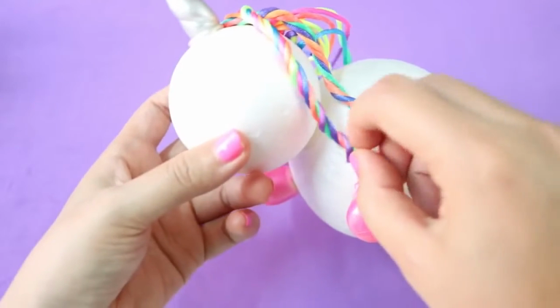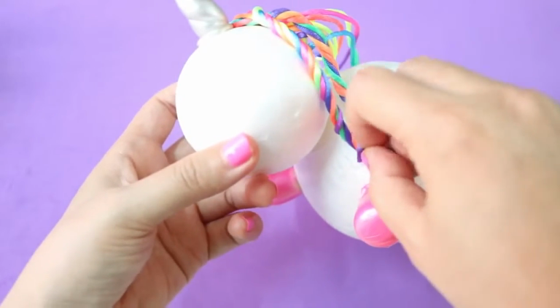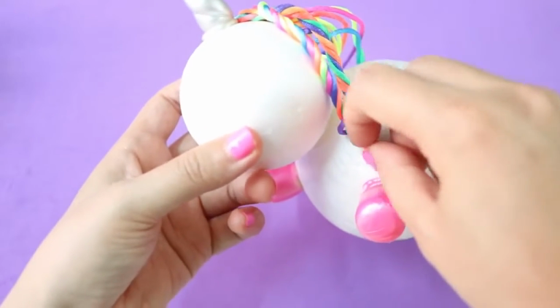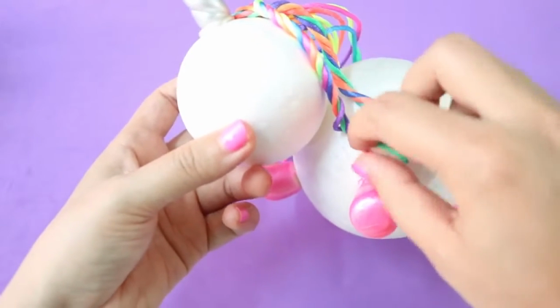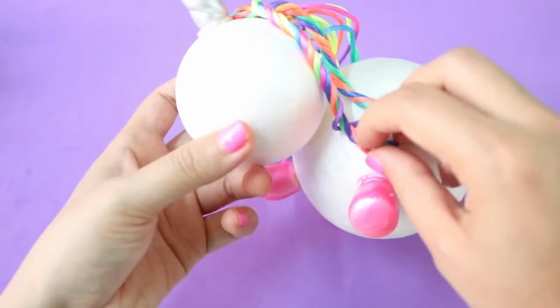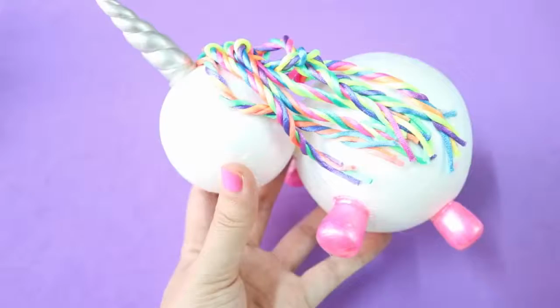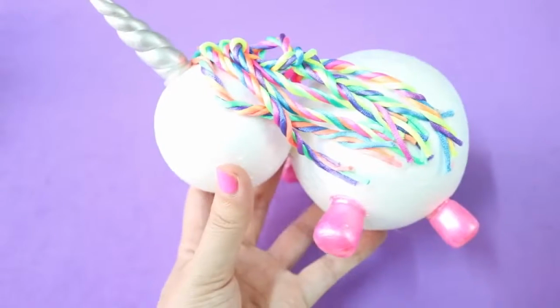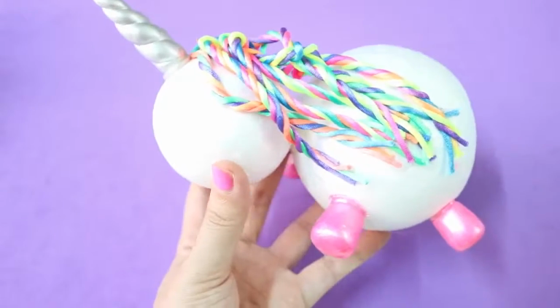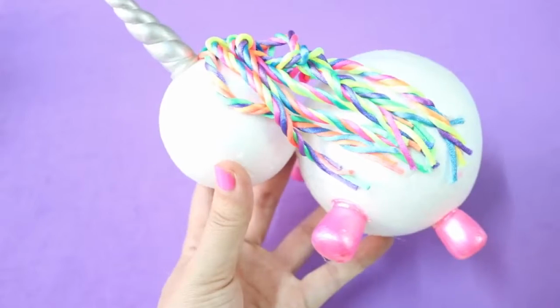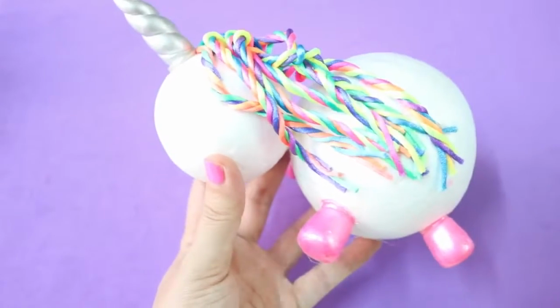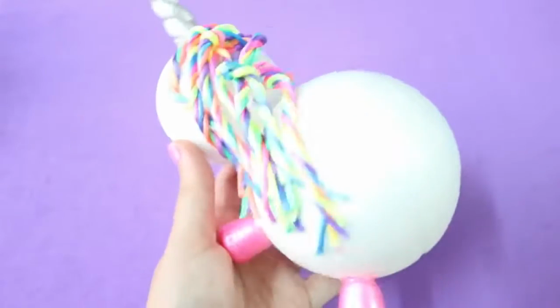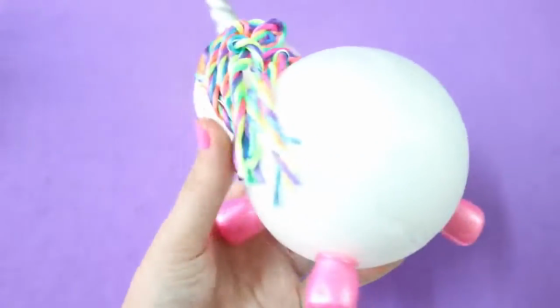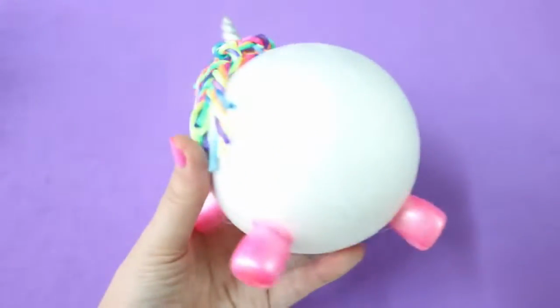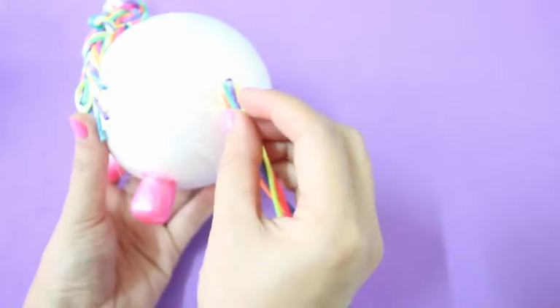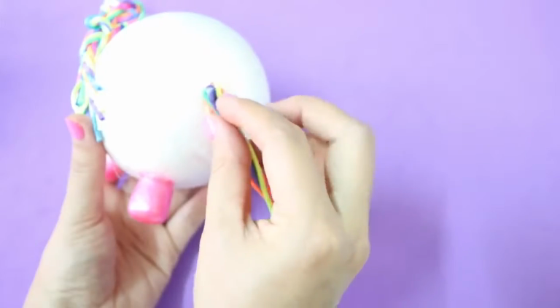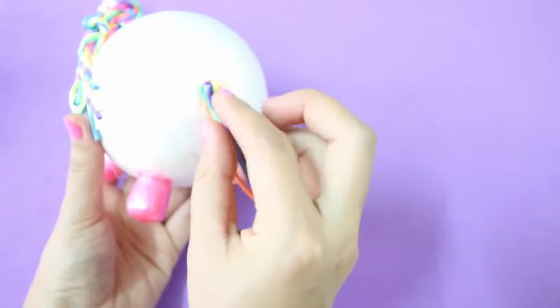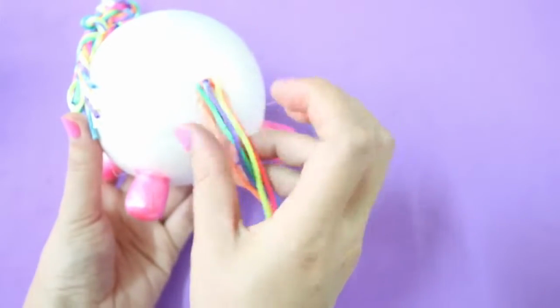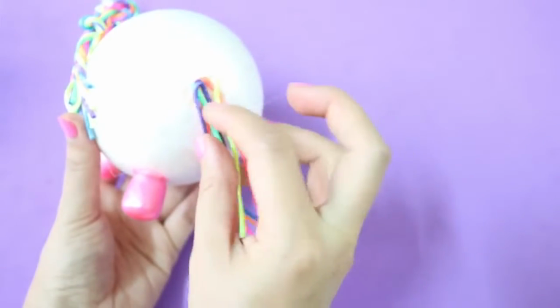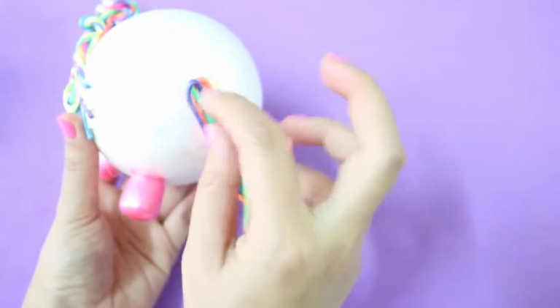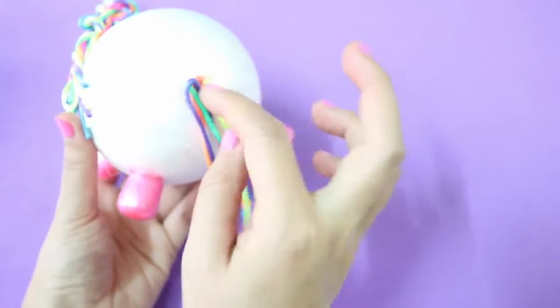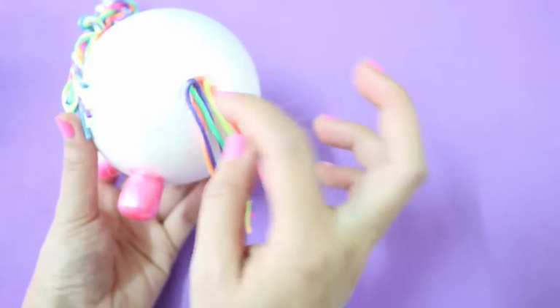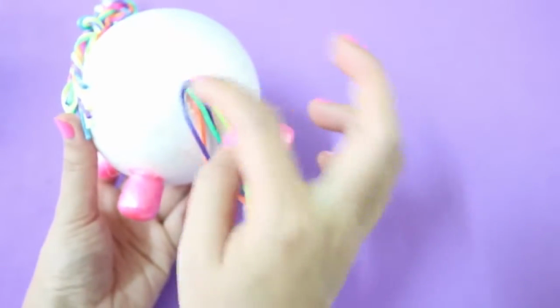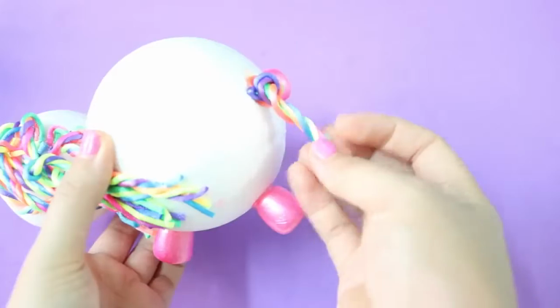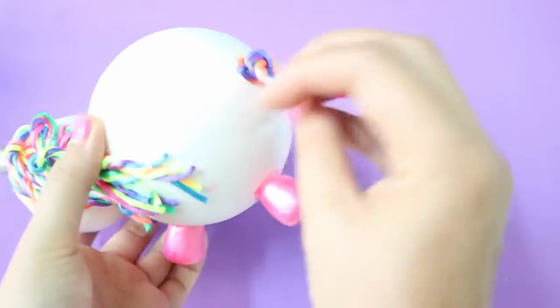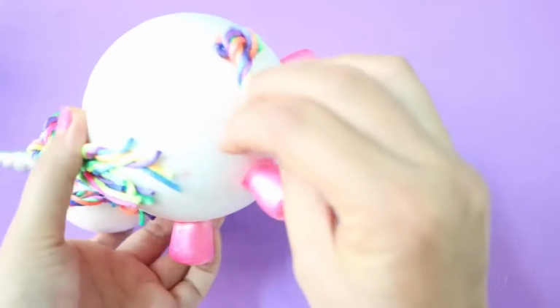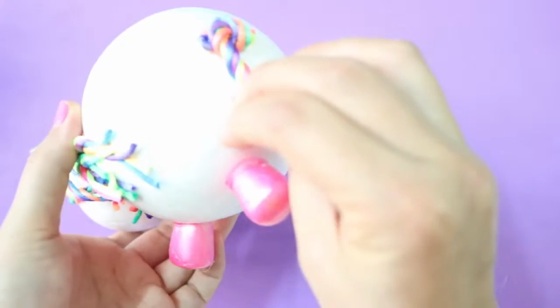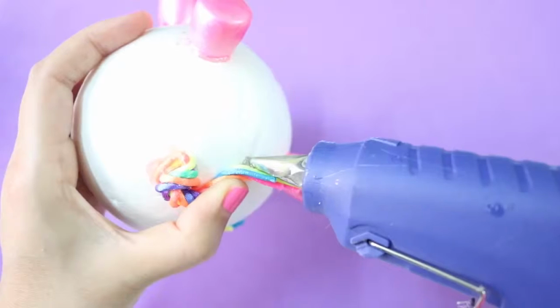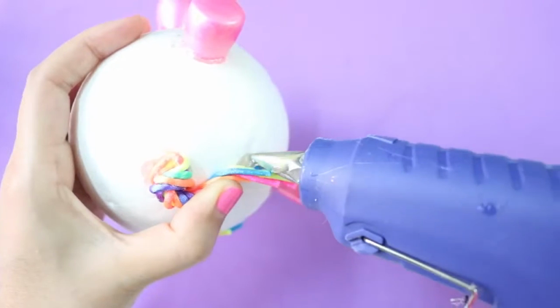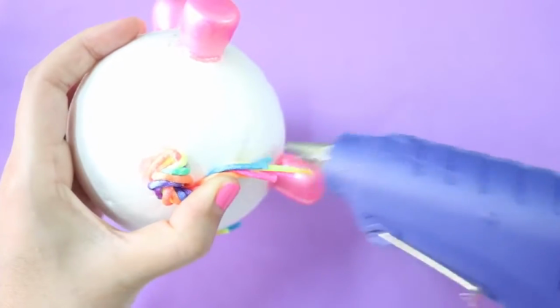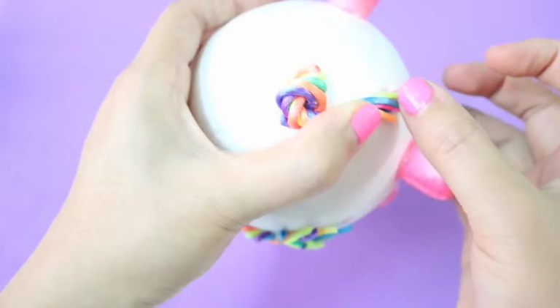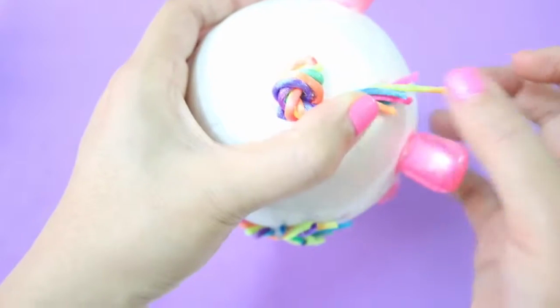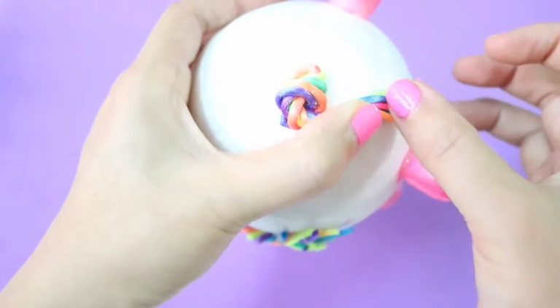Once you're done styling your unicorn hair, you can glue a bunch of strings on its butt area. Then twist them and glue them in place to make the tail.